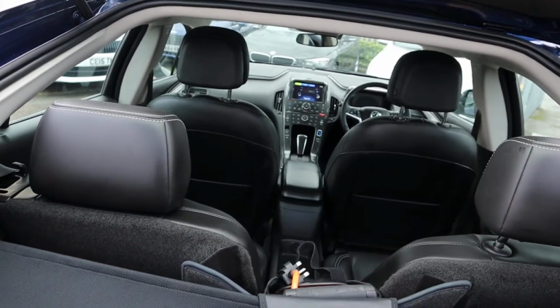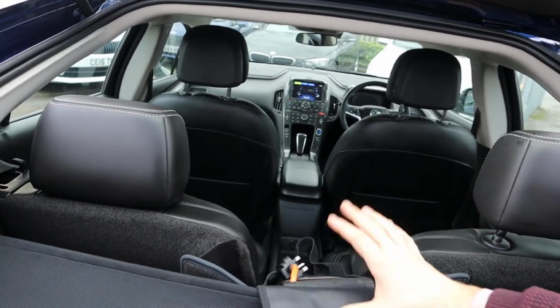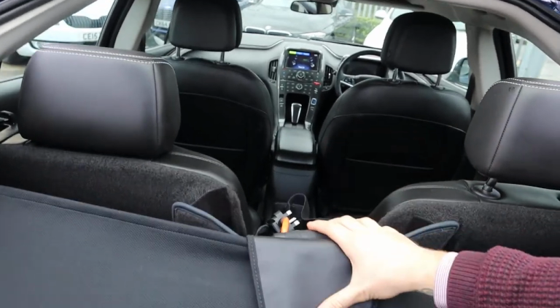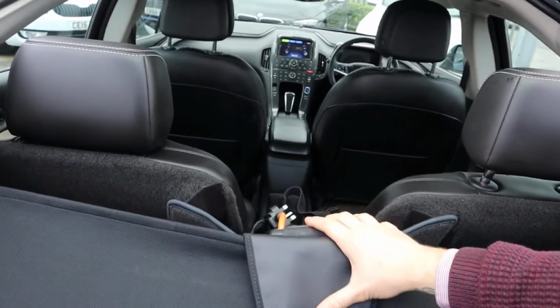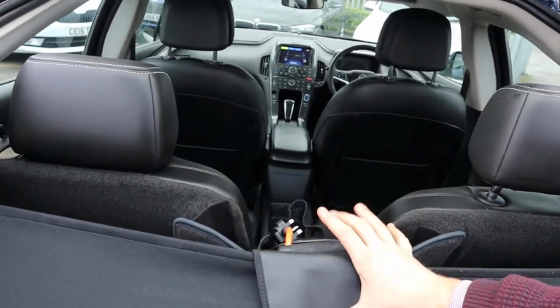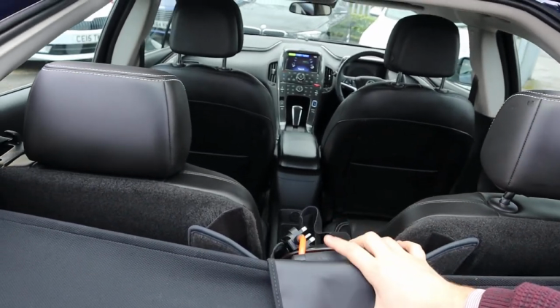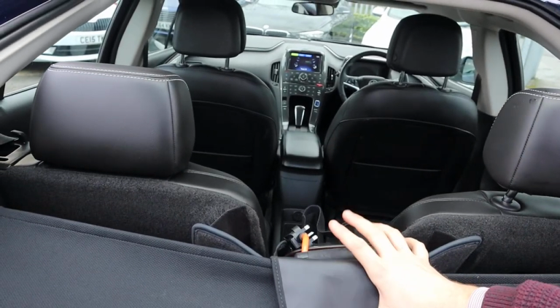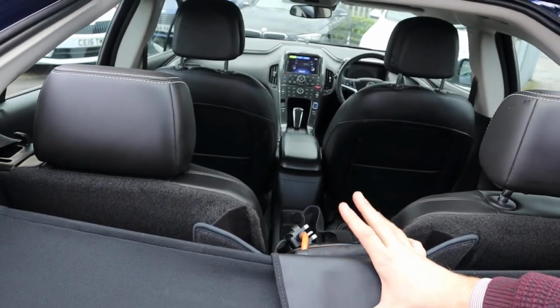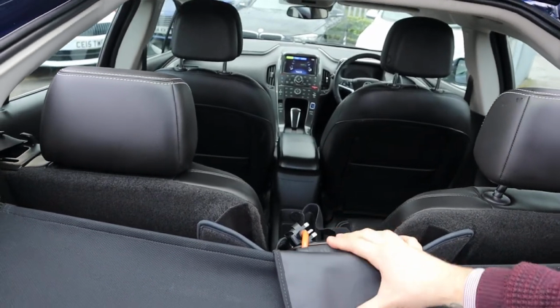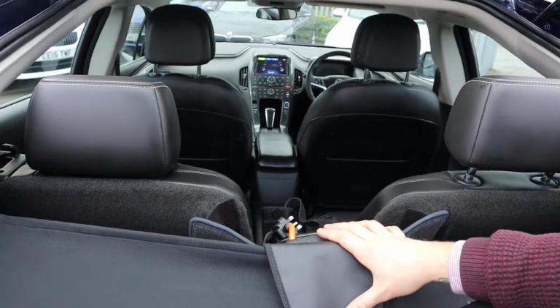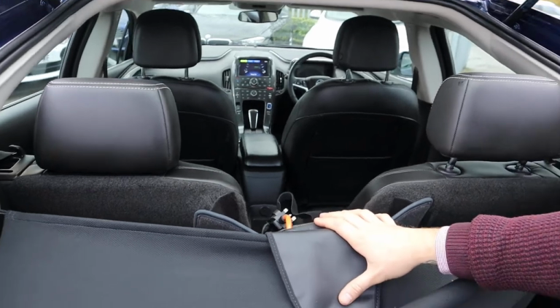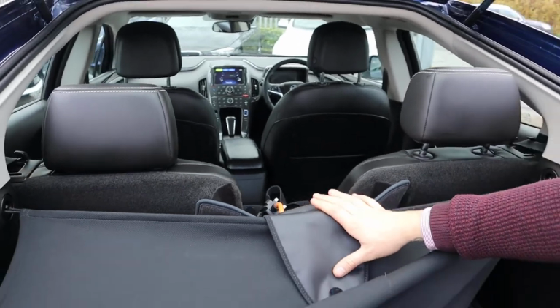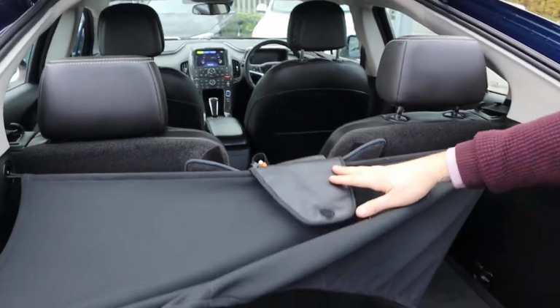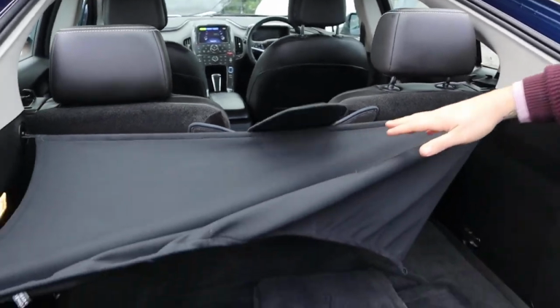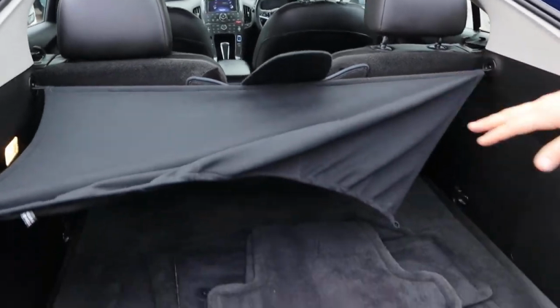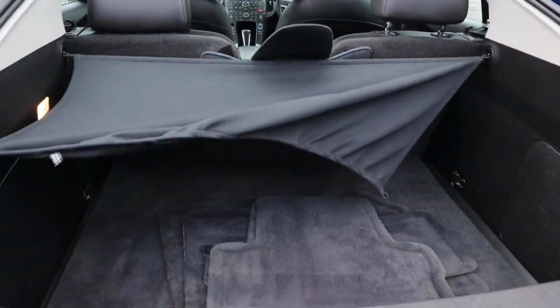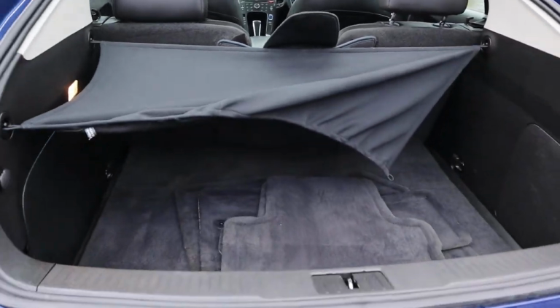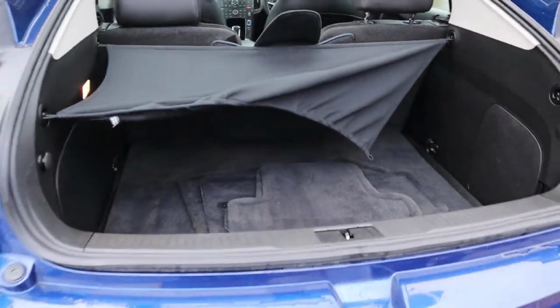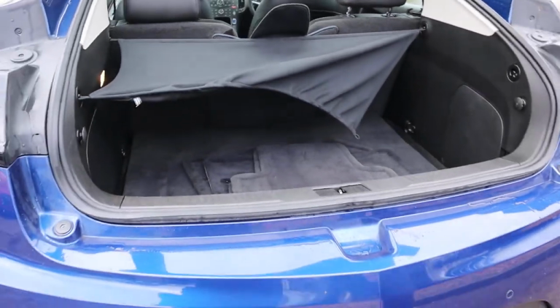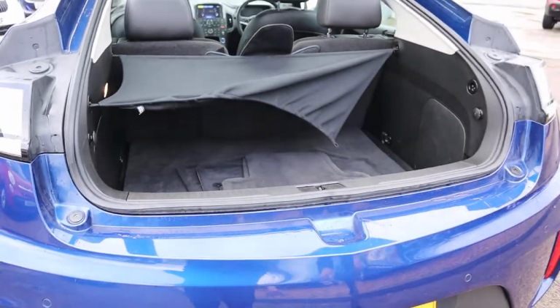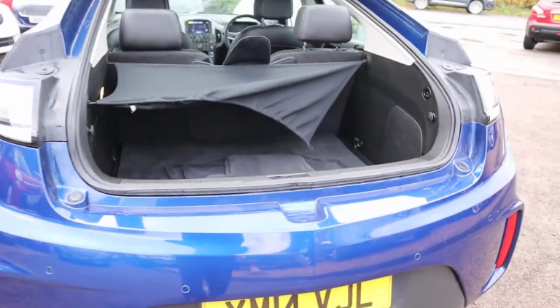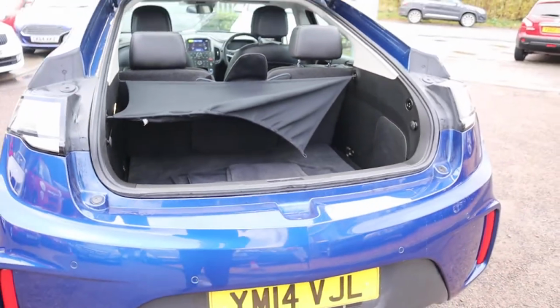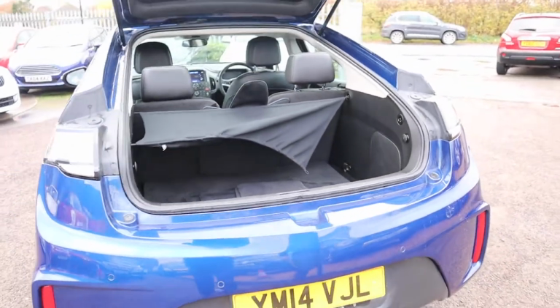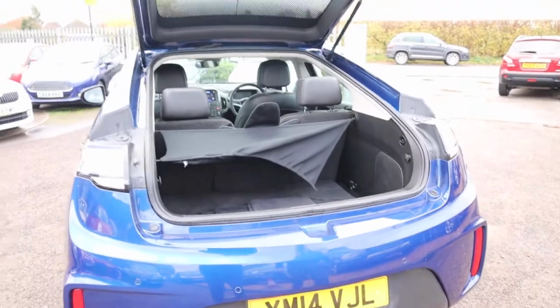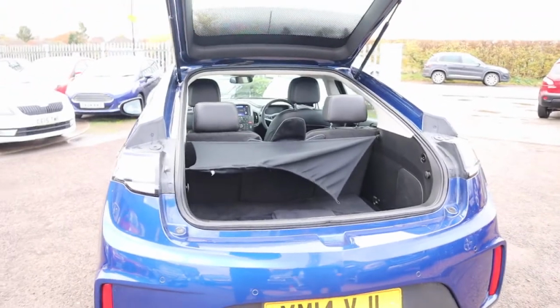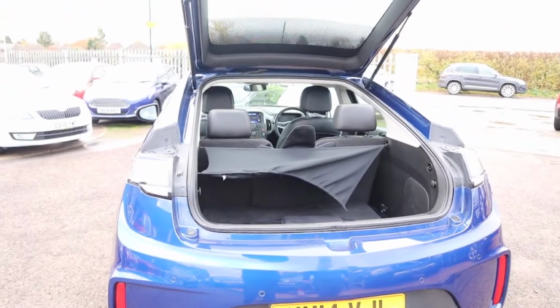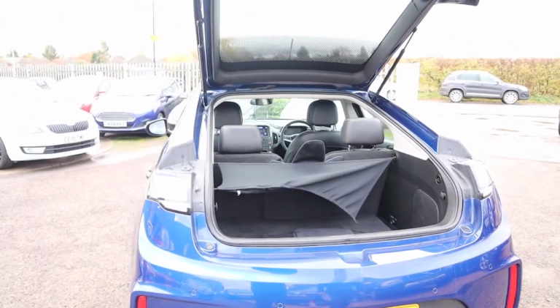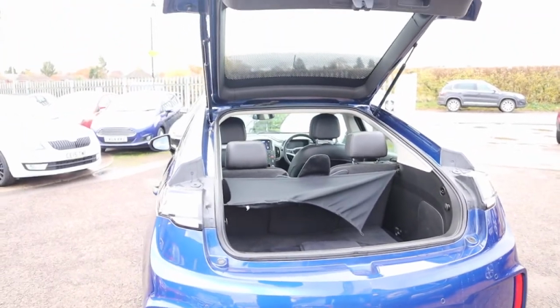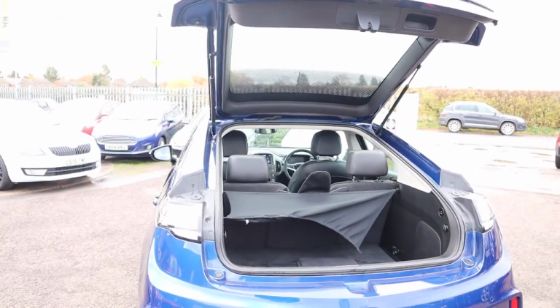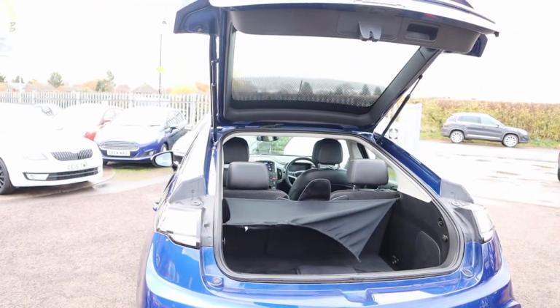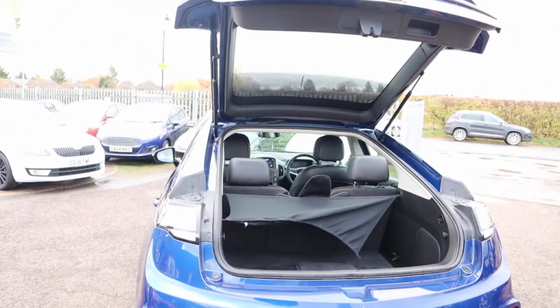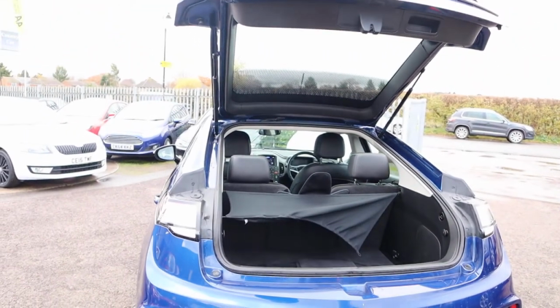These rear two can be folded forwards. And this here, which you'll see at a better angle when we go in, is the charging pack for it. But as you can see with the boot open, there is plenty of space on there.